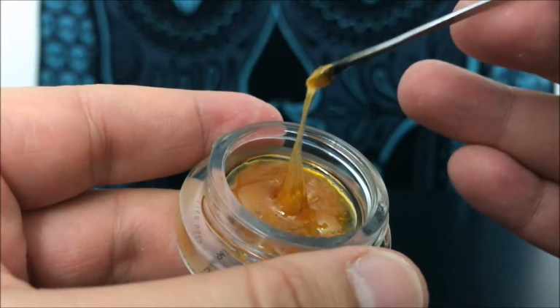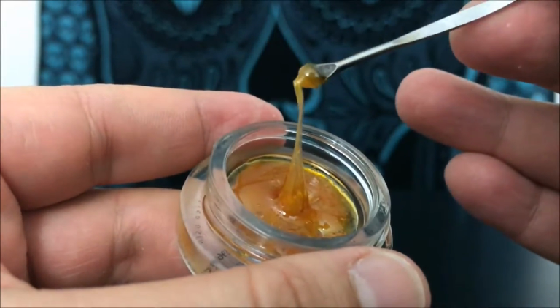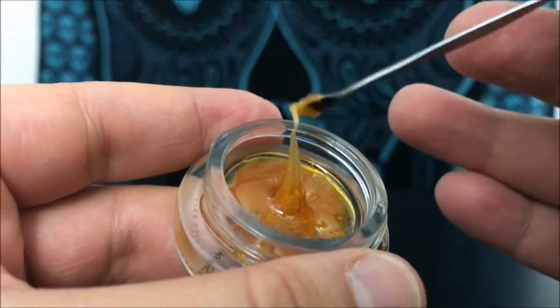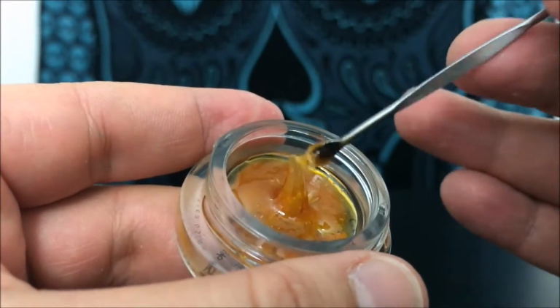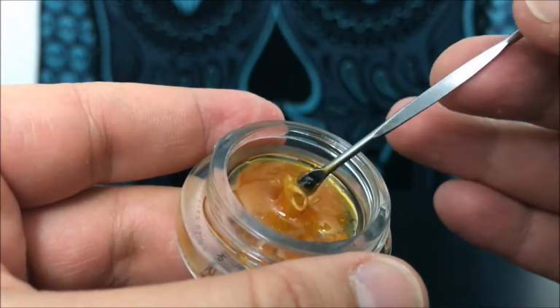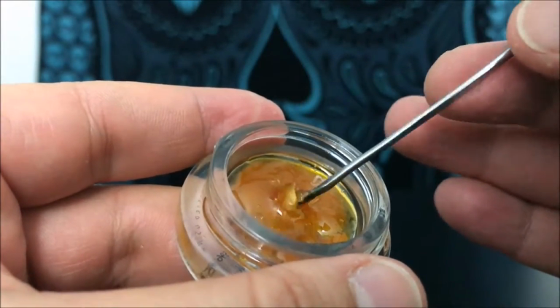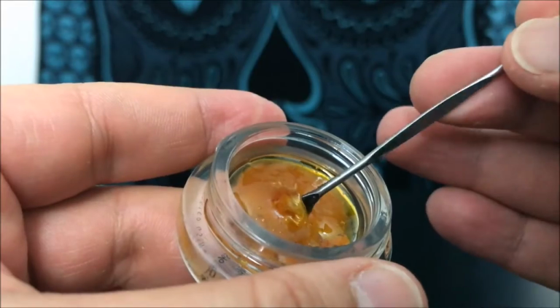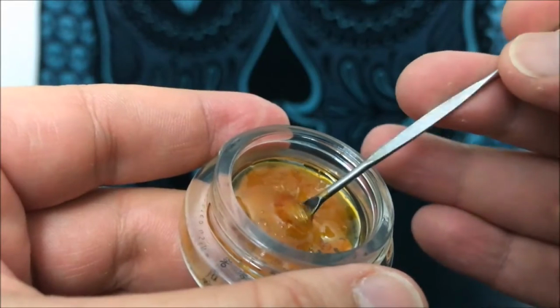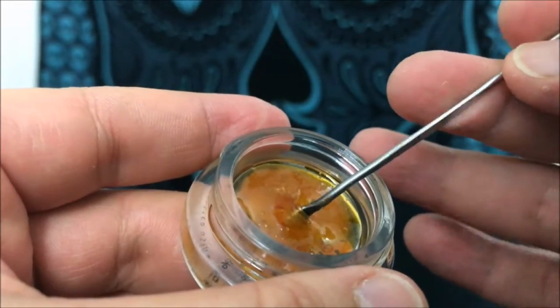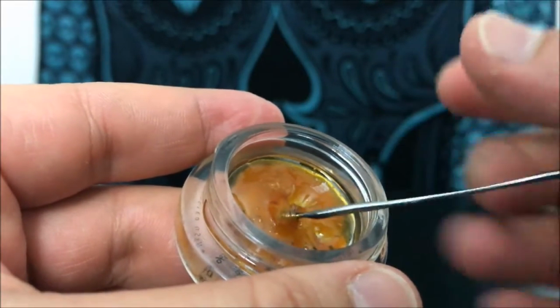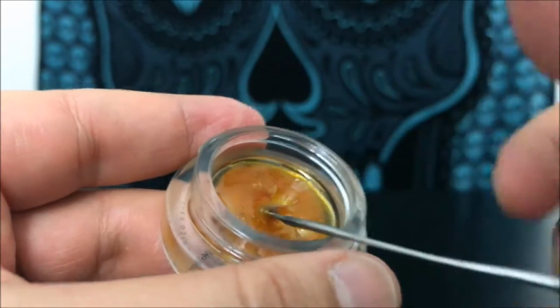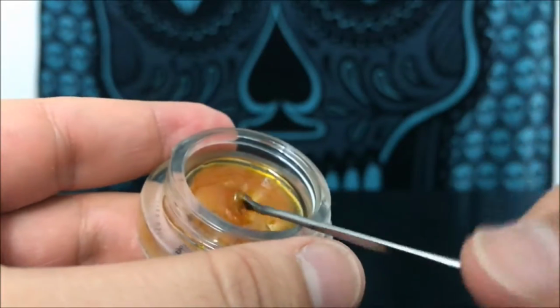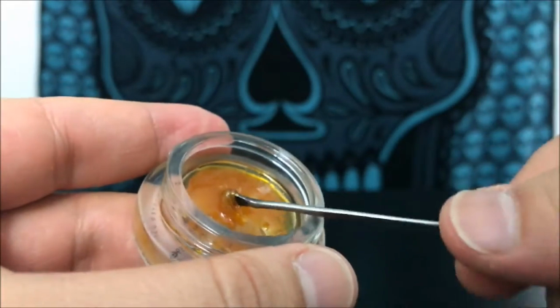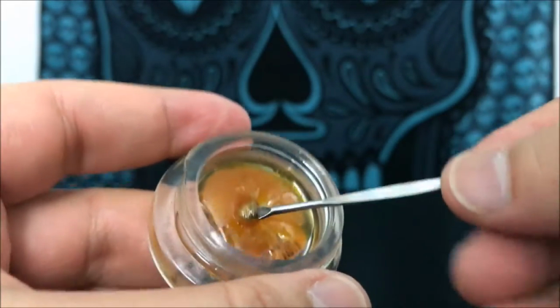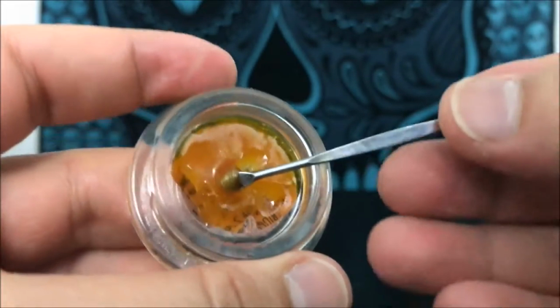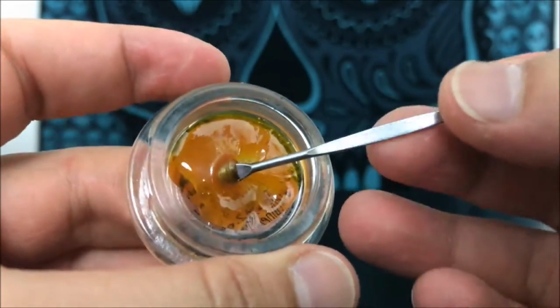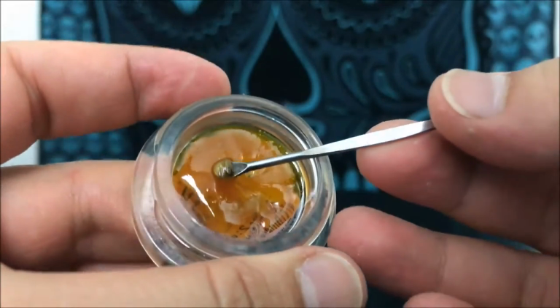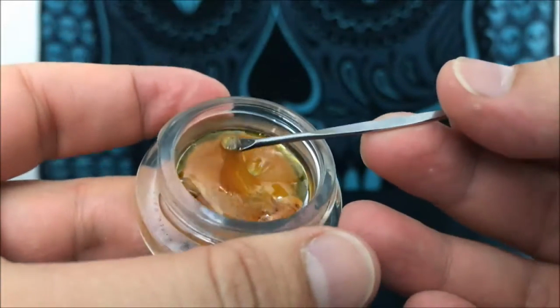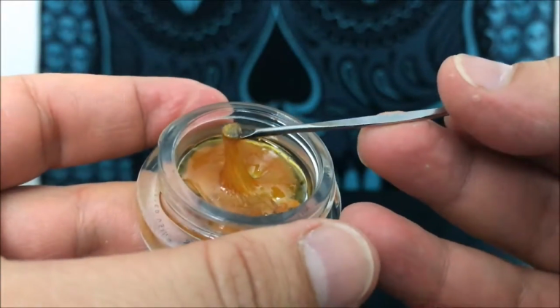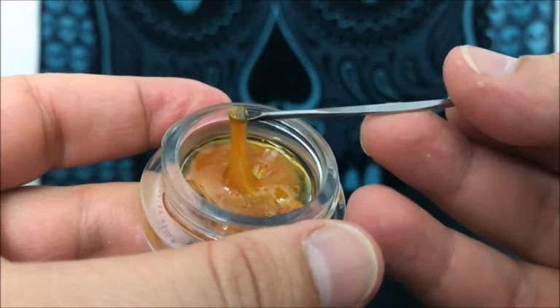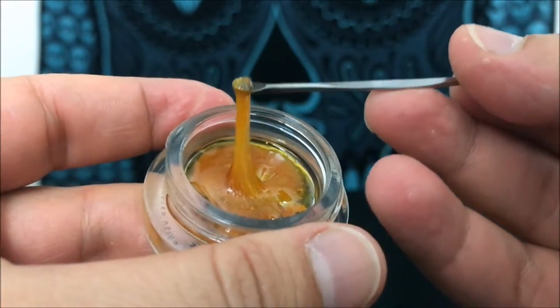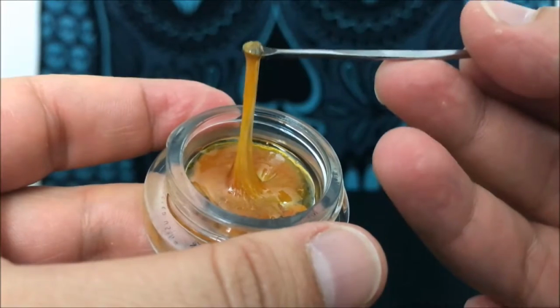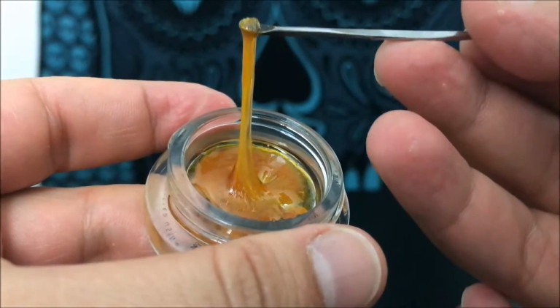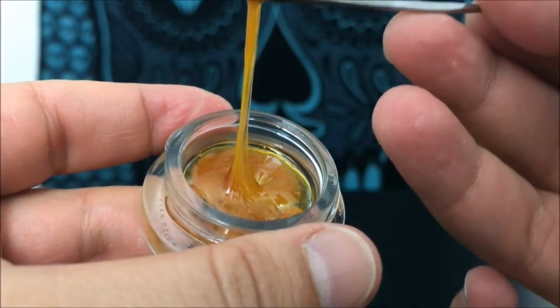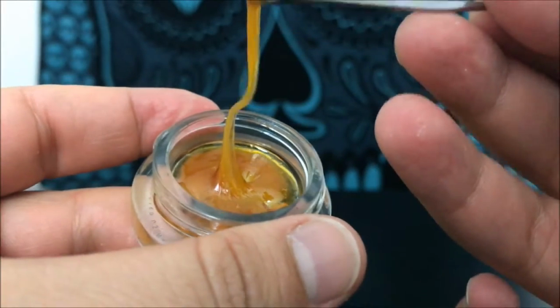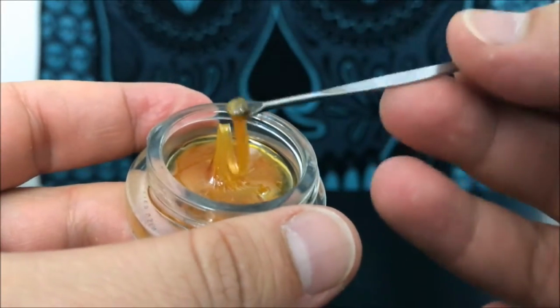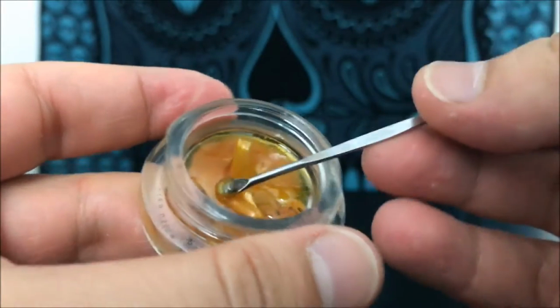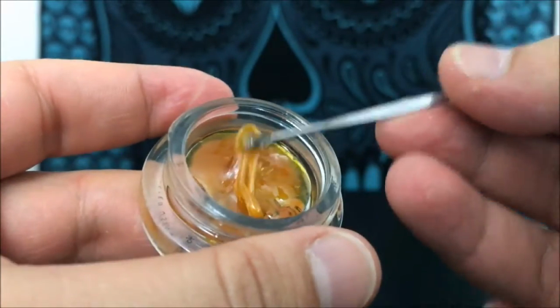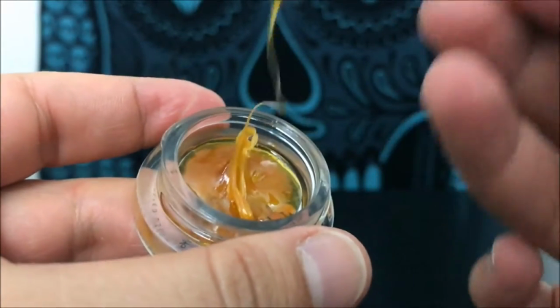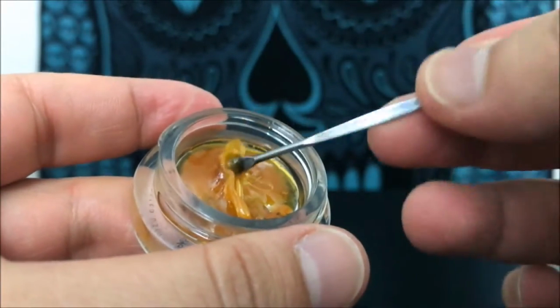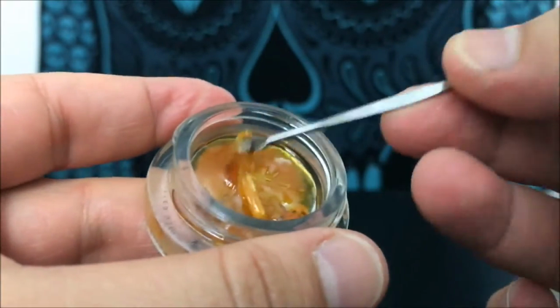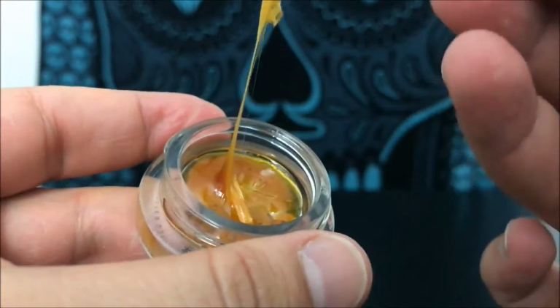This is the consistency — it's not quite a shatter, but it's also not quite like a sugar wax. It's just a nice viscous consistency.